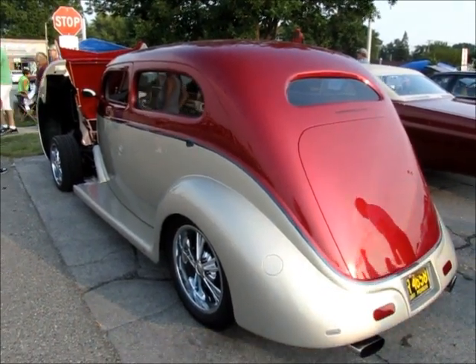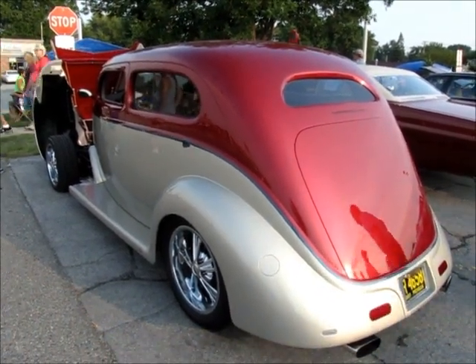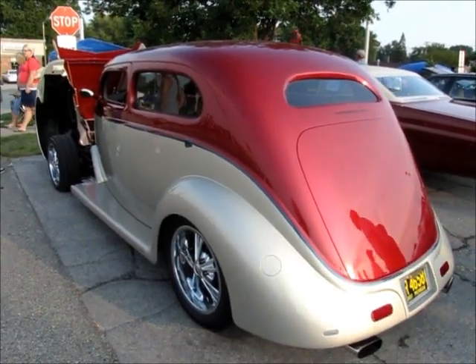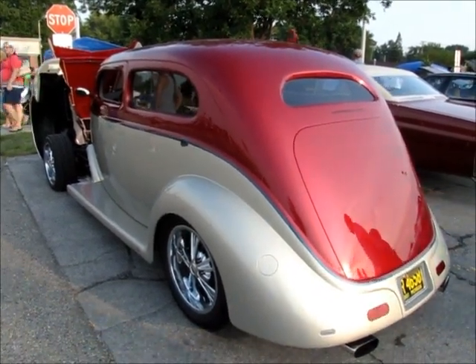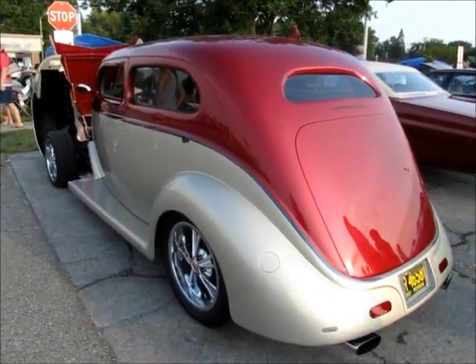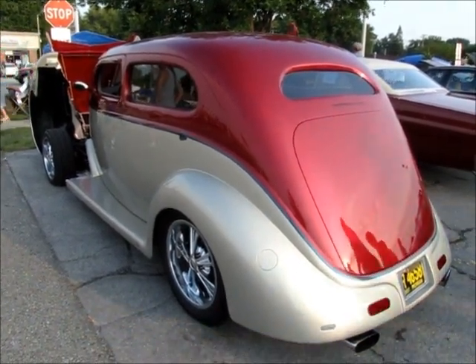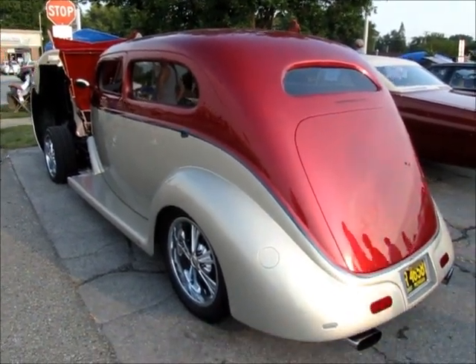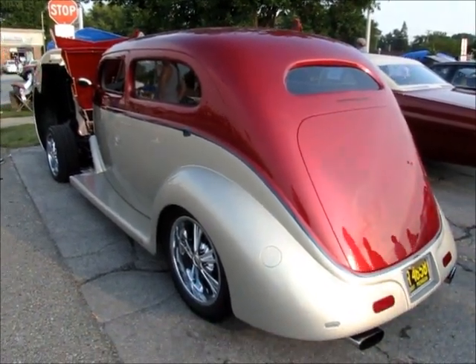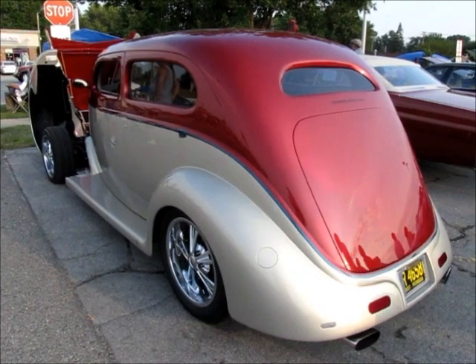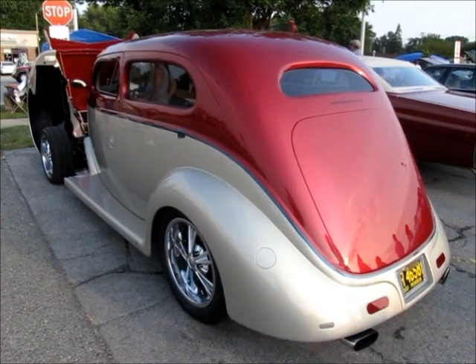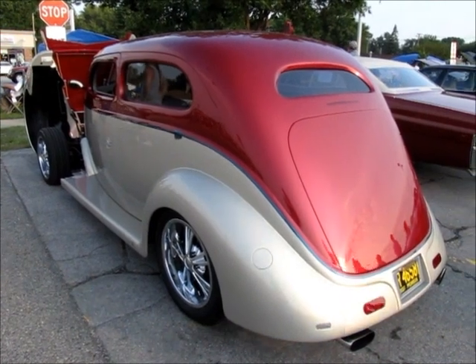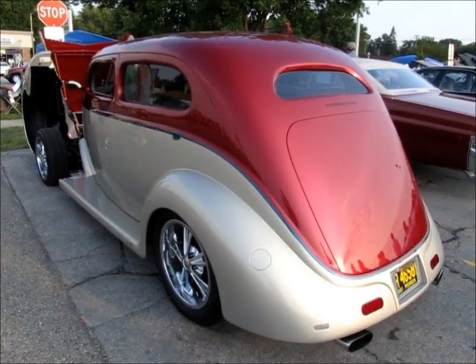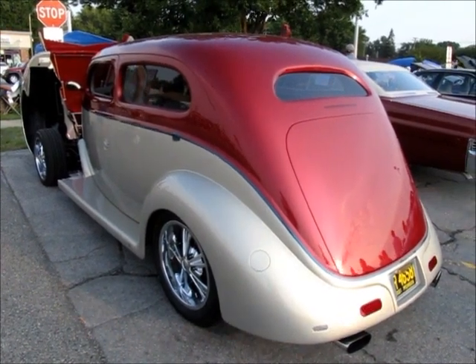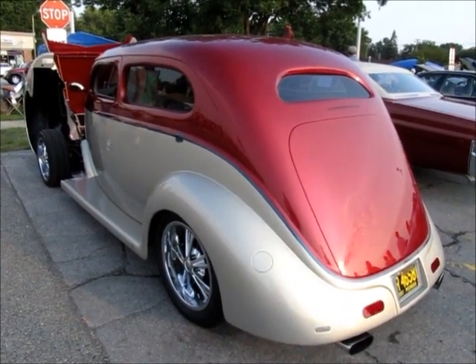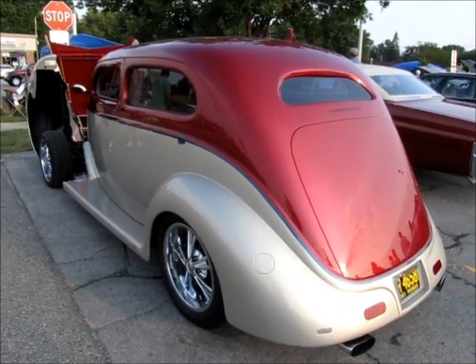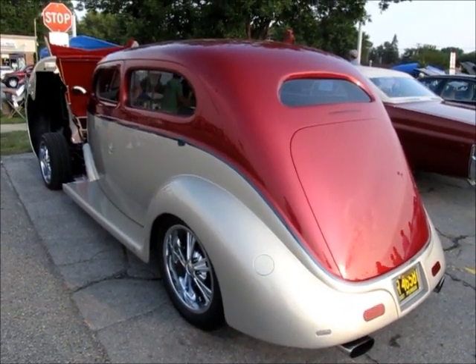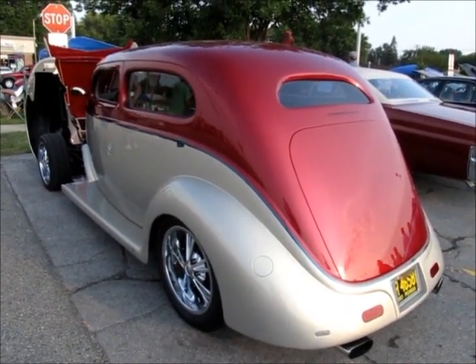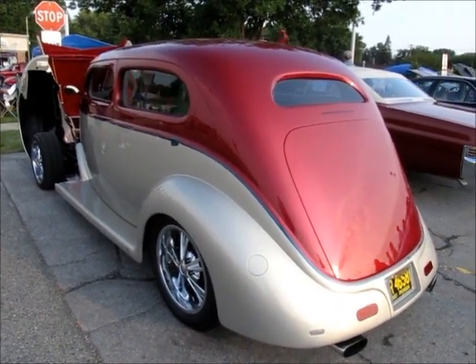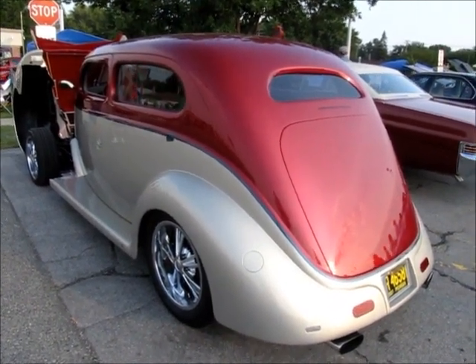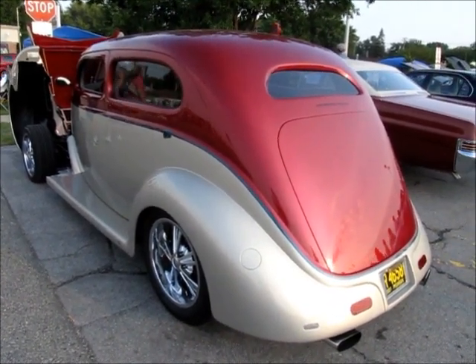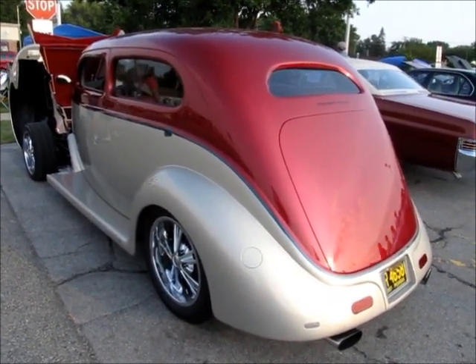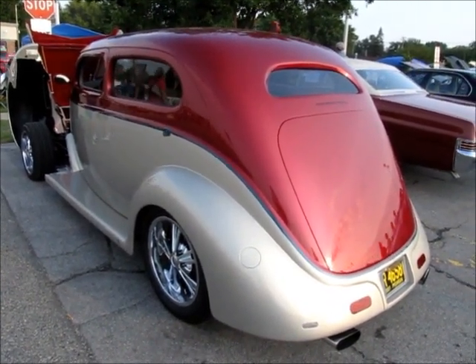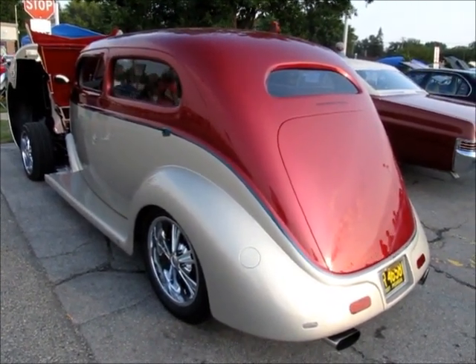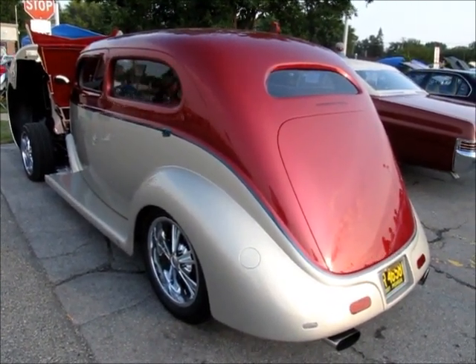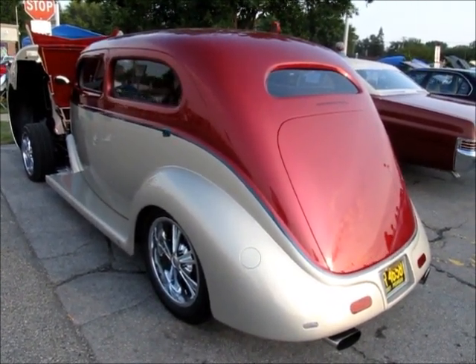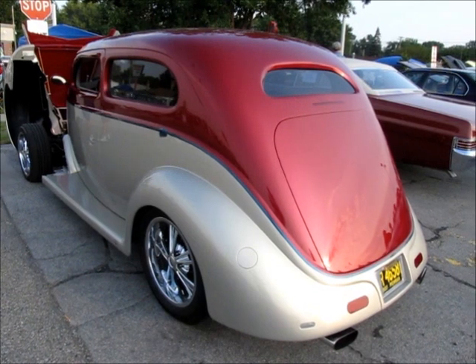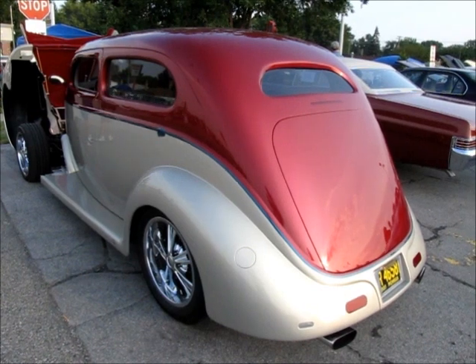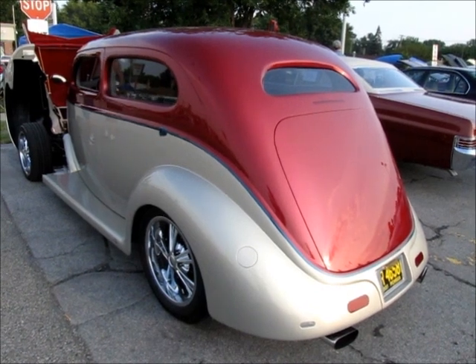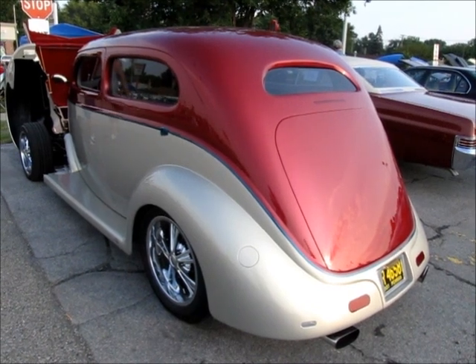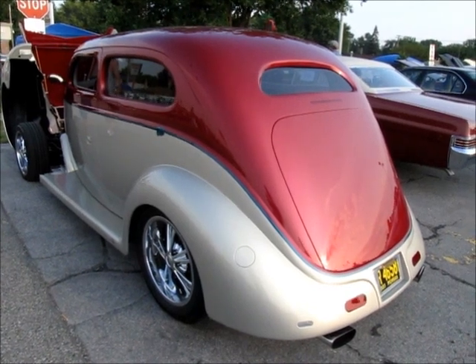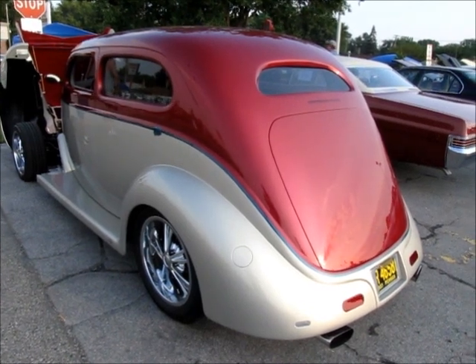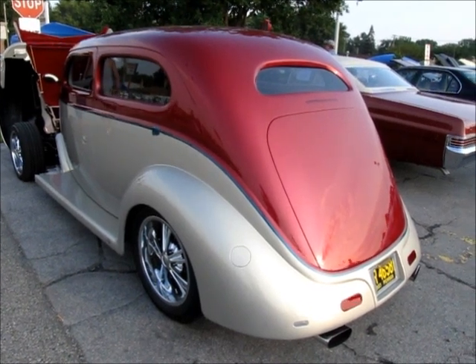Yes, the lady is right — it's a 1937 Ford. Love this car. This car is a show winner I think.